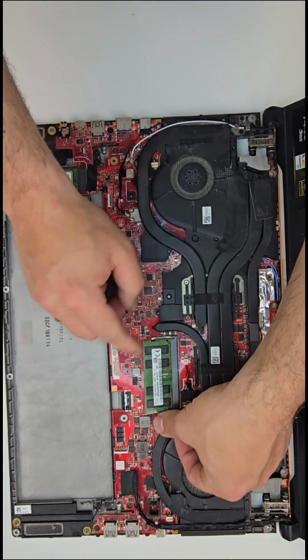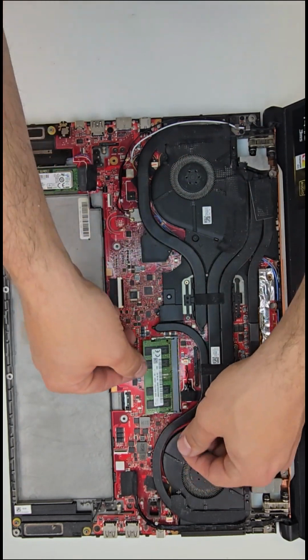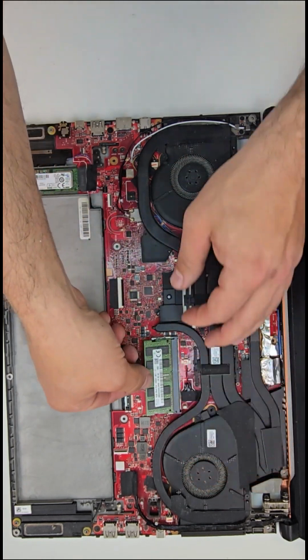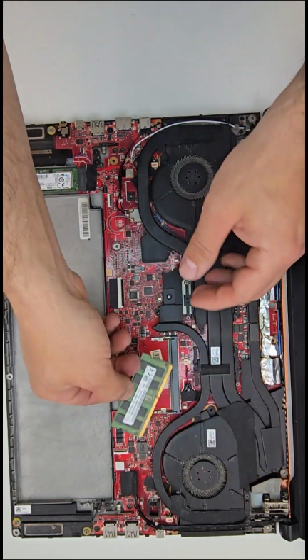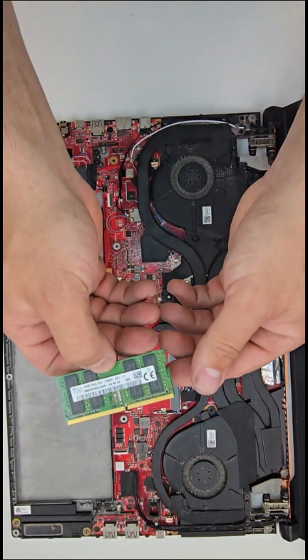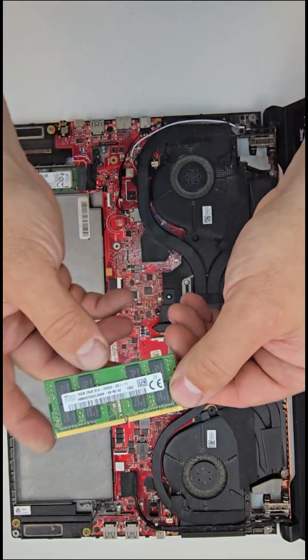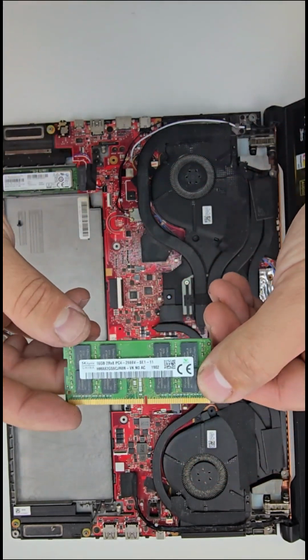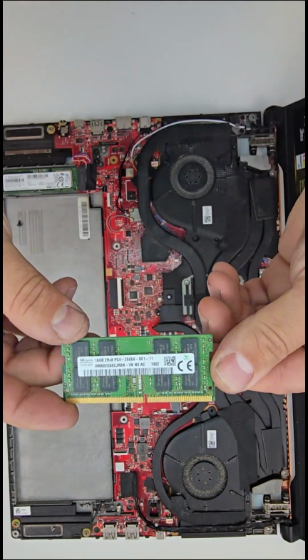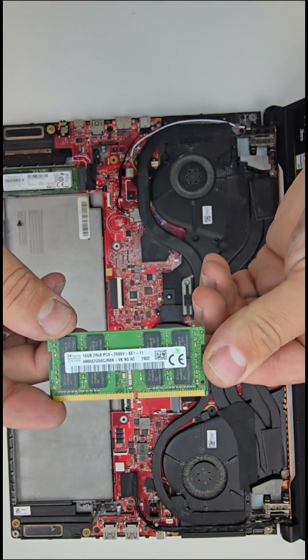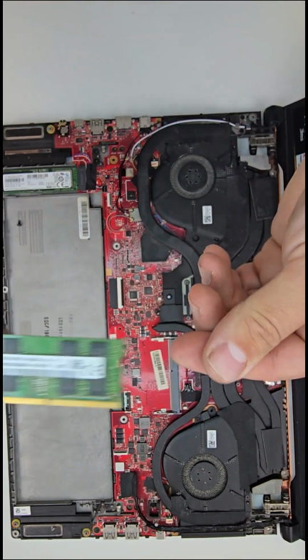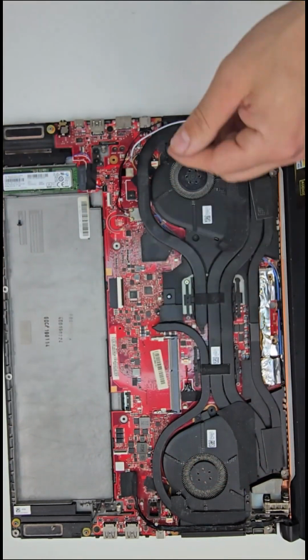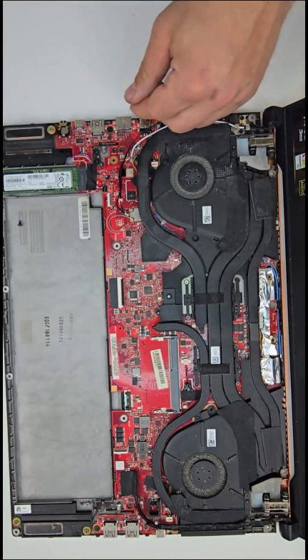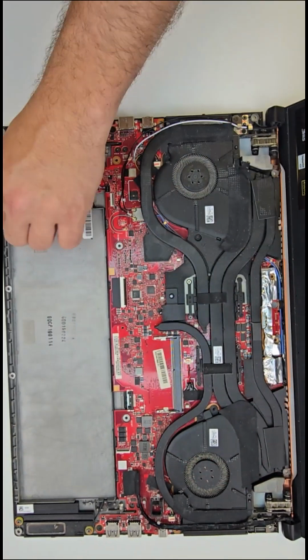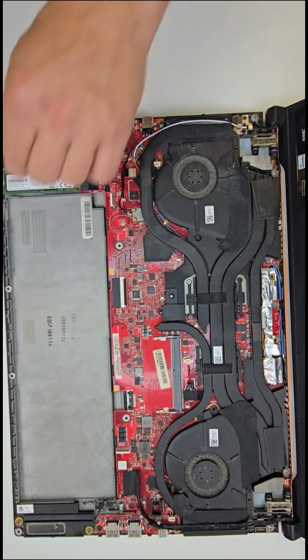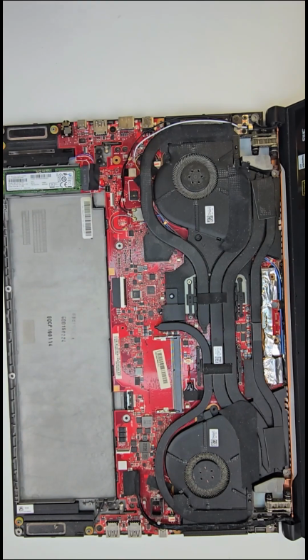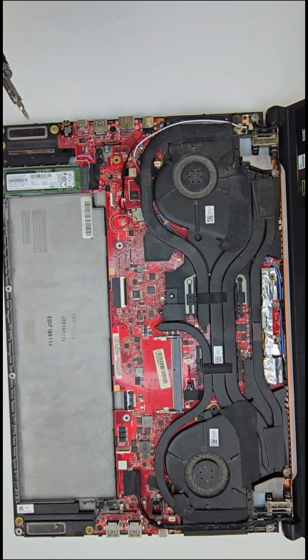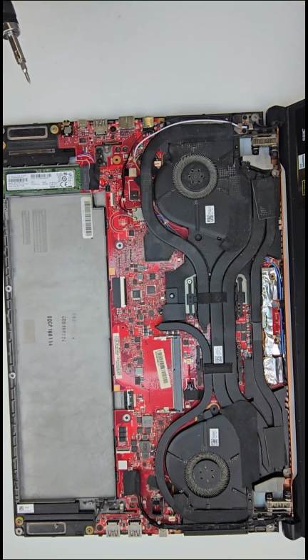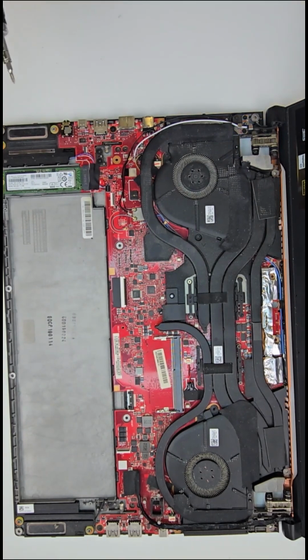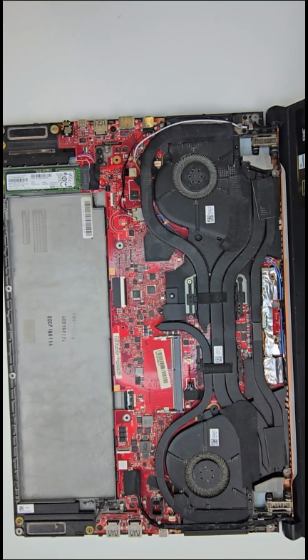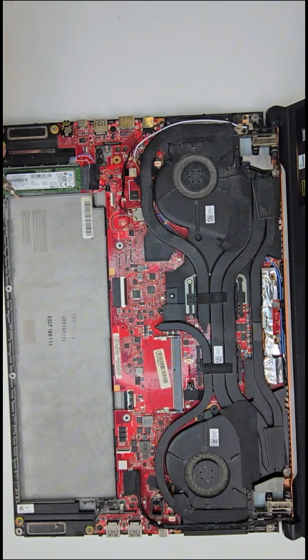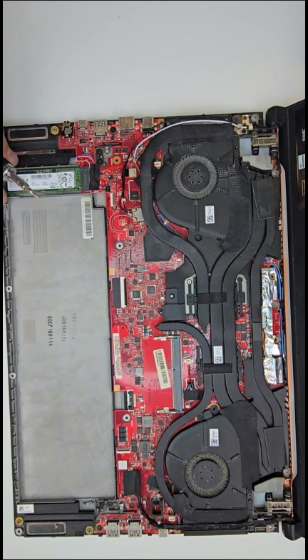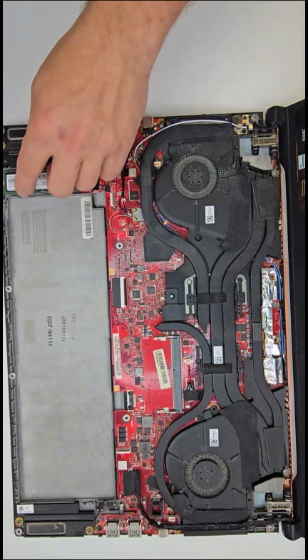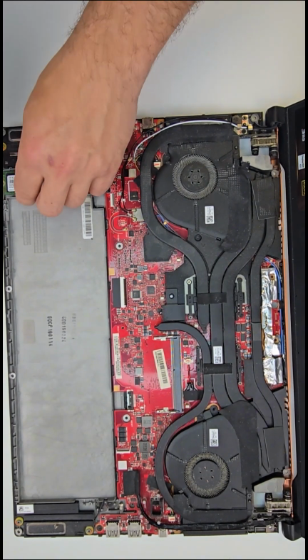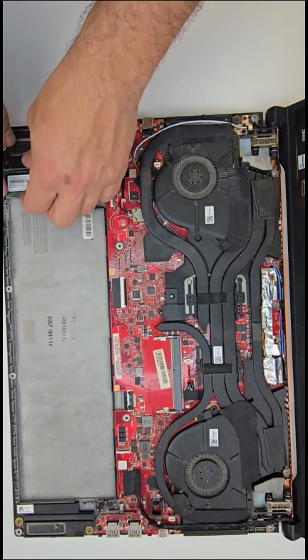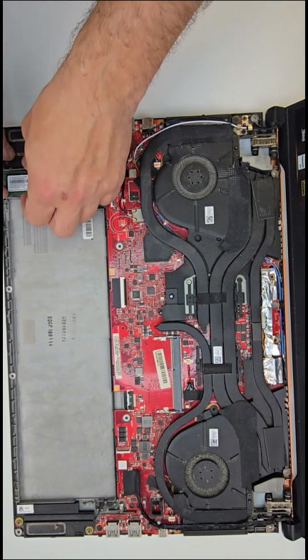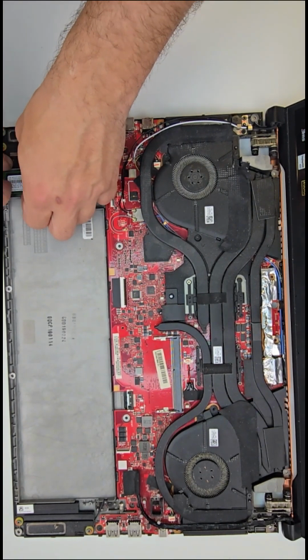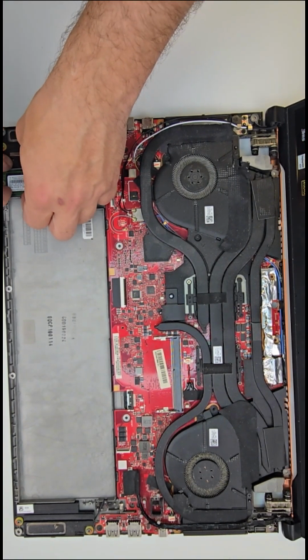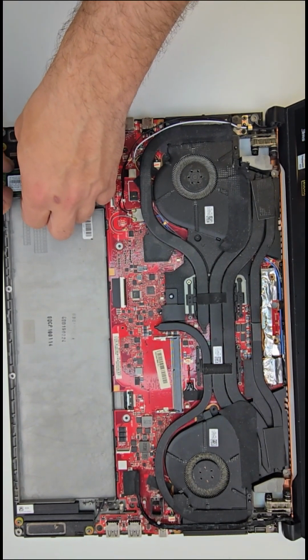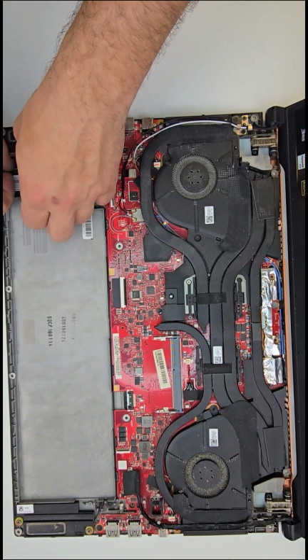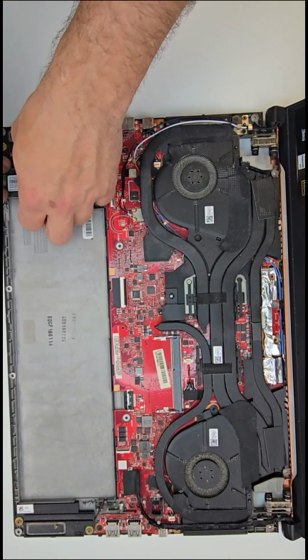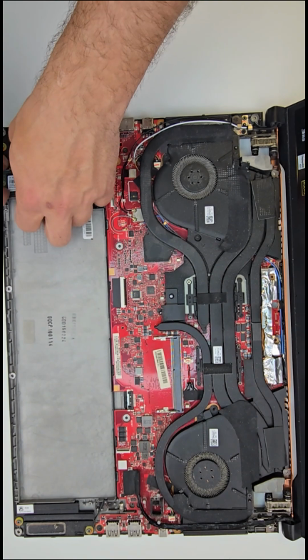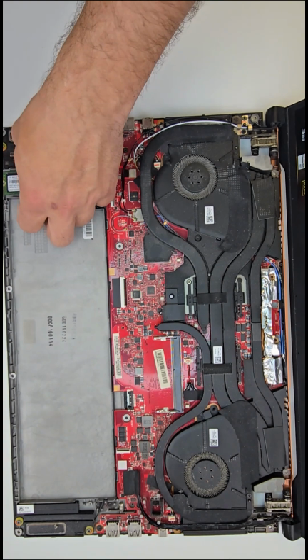This laptop has one replaceable memory RAM stick and a single SSD, which can be swapped out by removing just one screw.